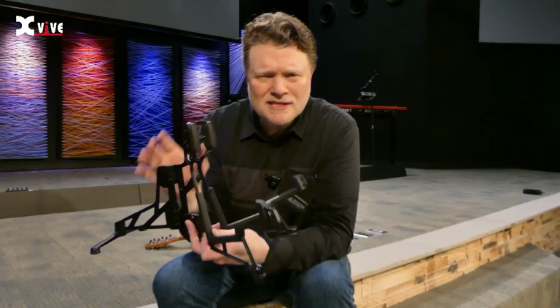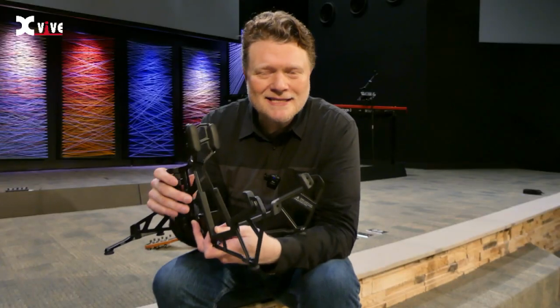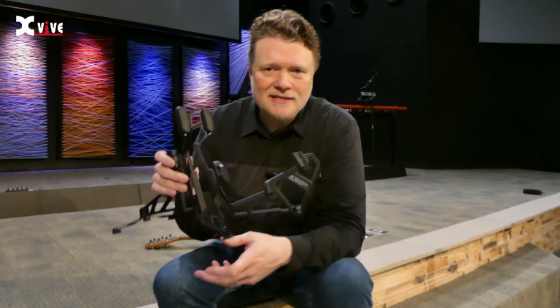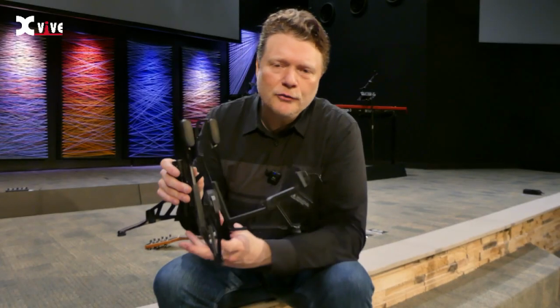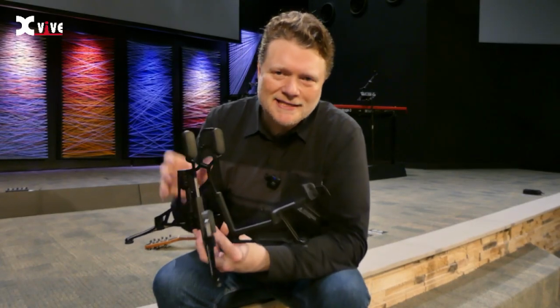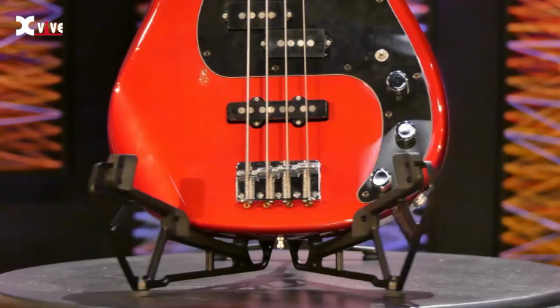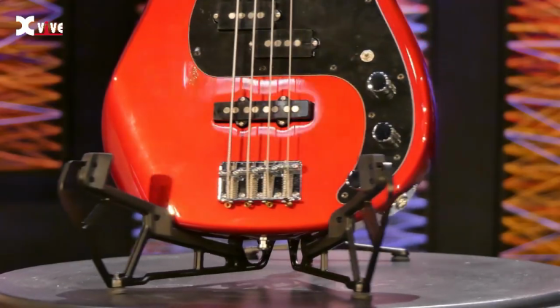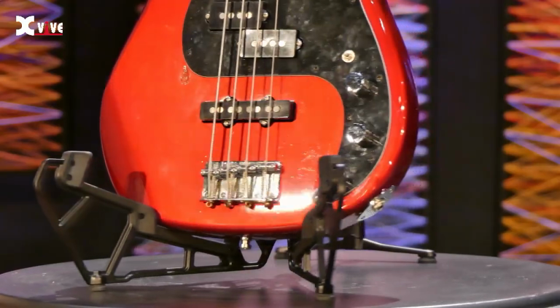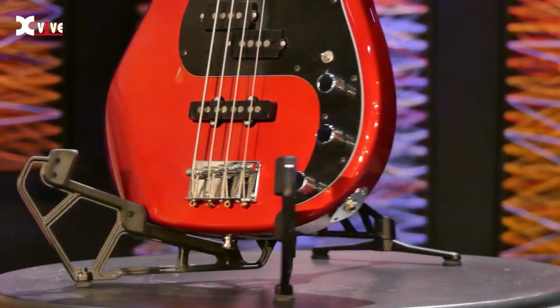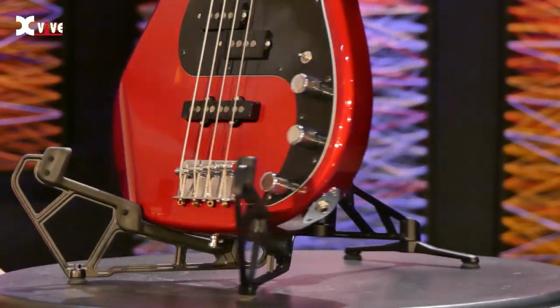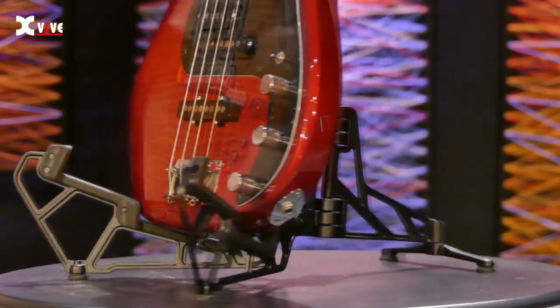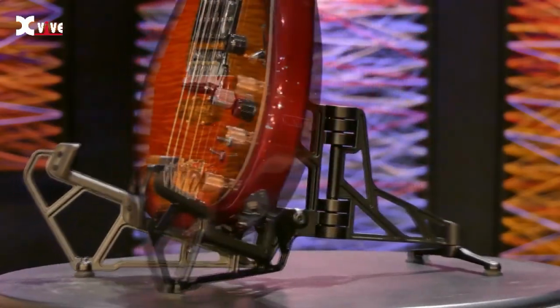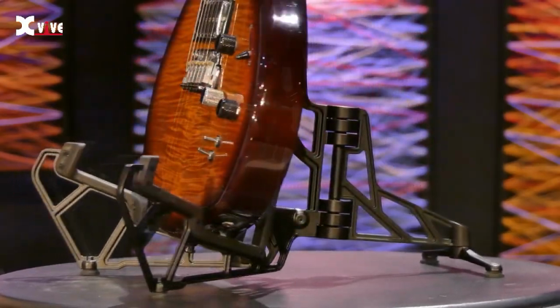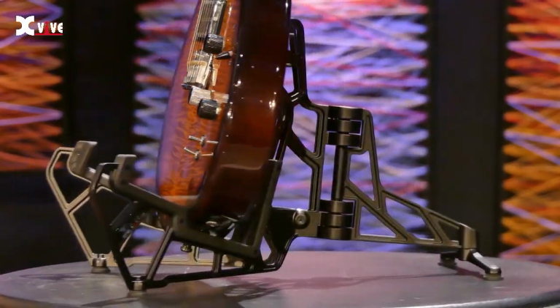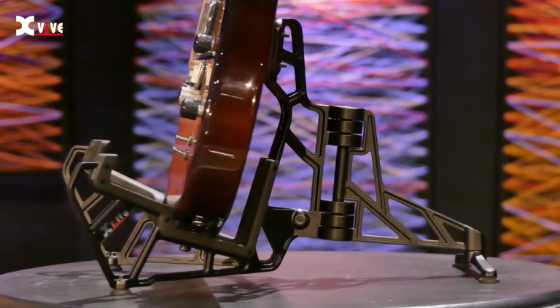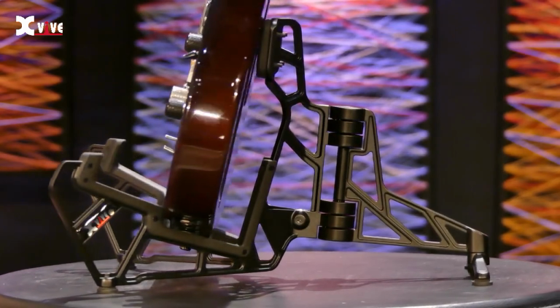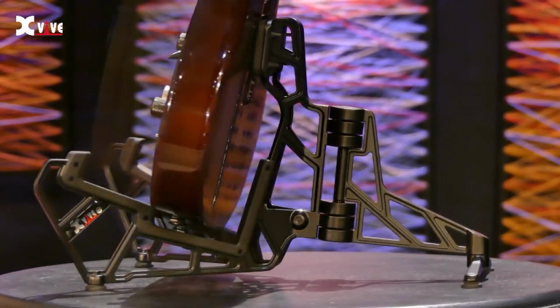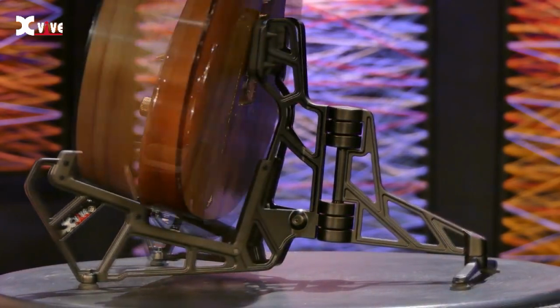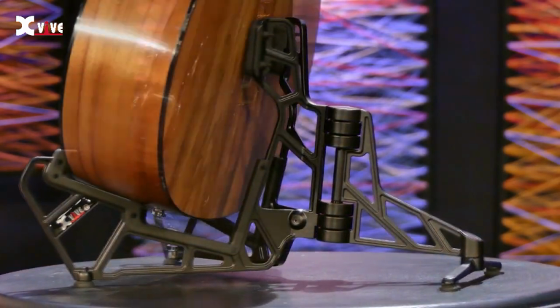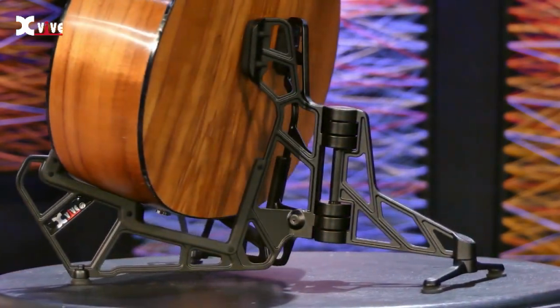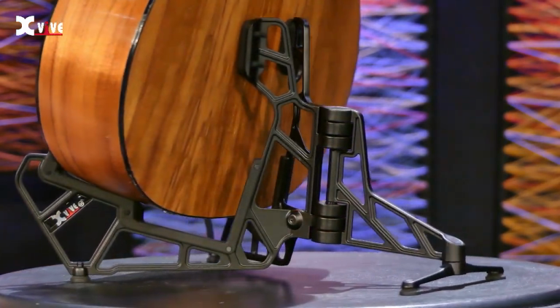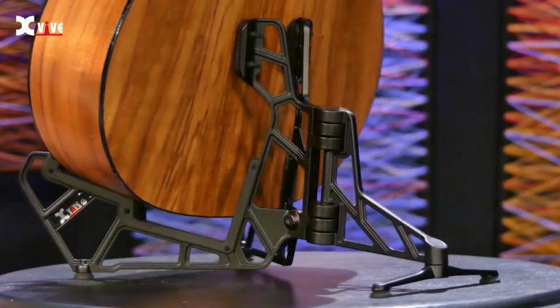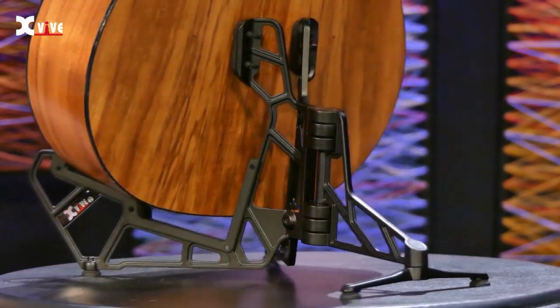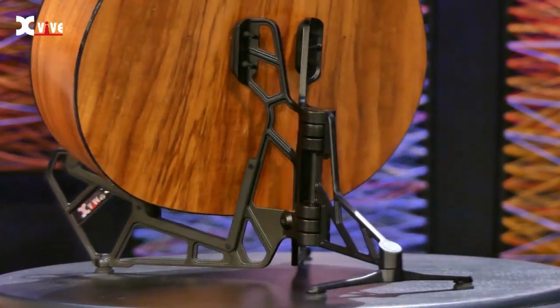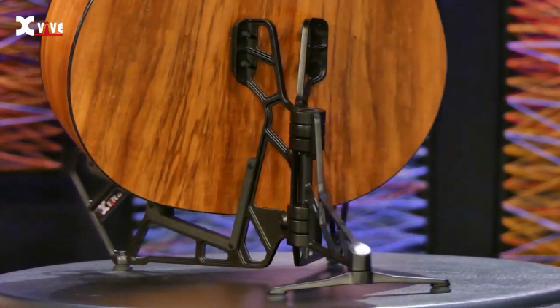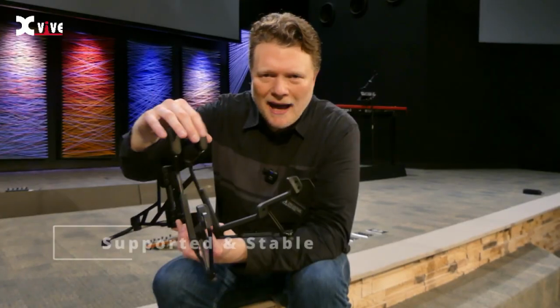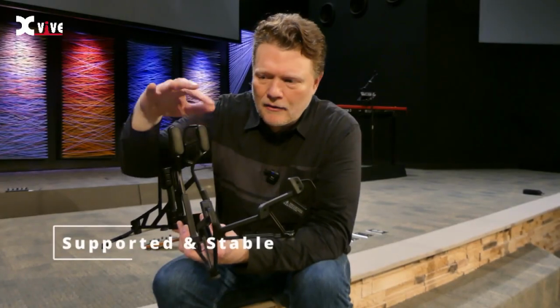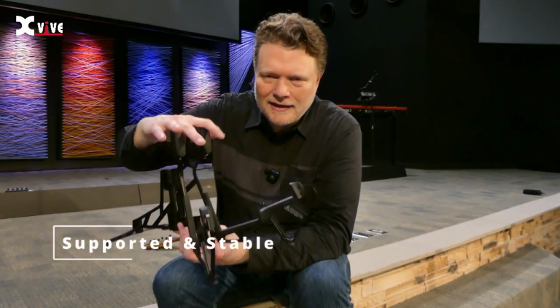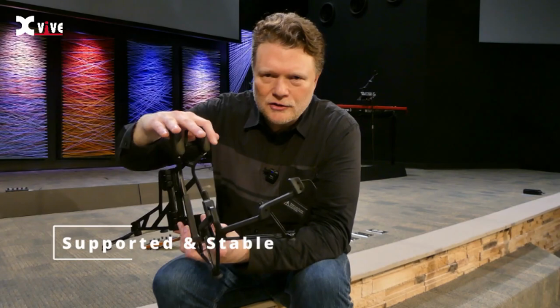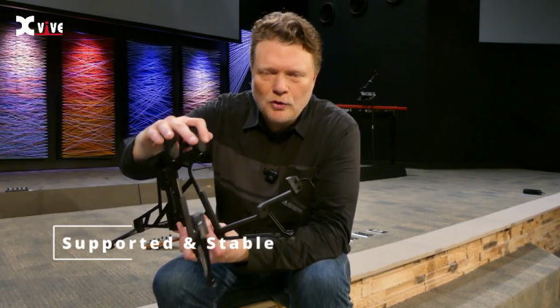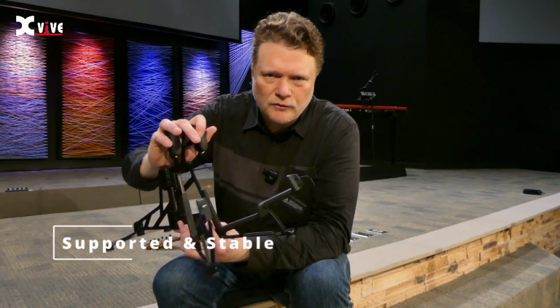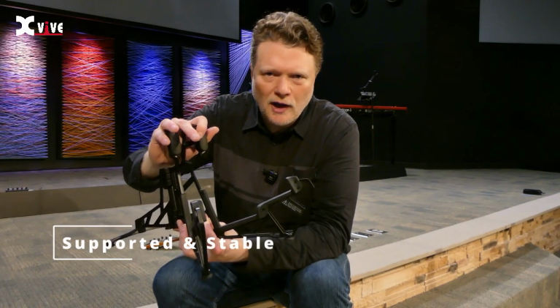All three types of guitars that I tested — a bass, an electric, and an acoustic — even when they lean back, though they're at slightly different angles, the back right here supports it really well.